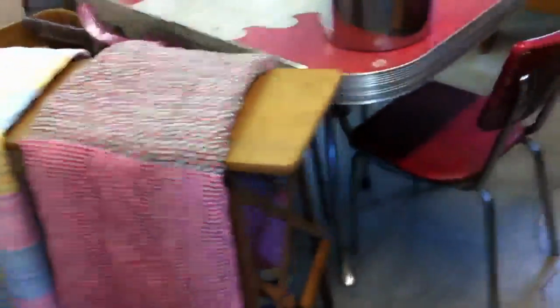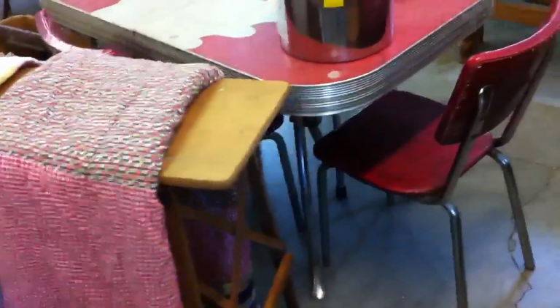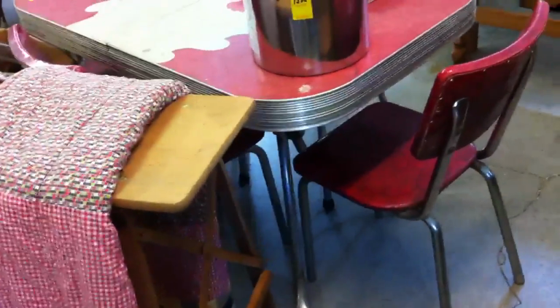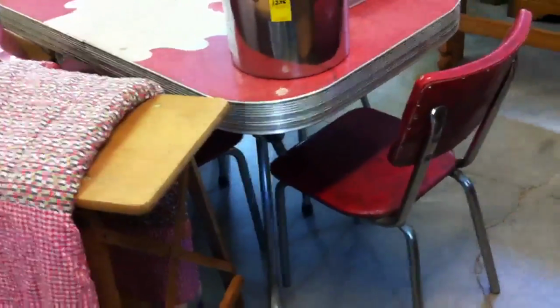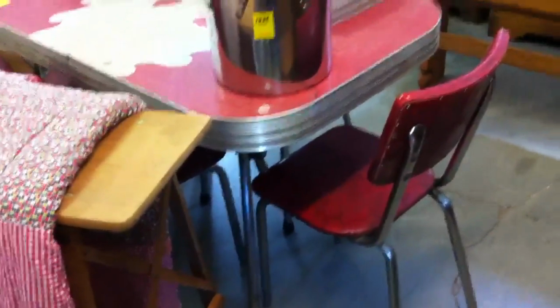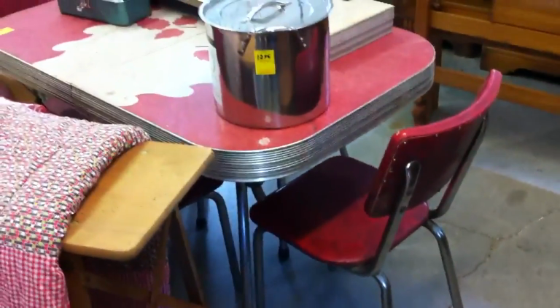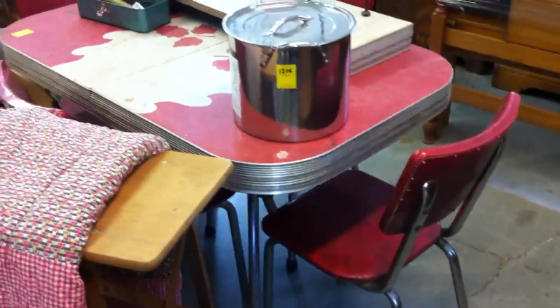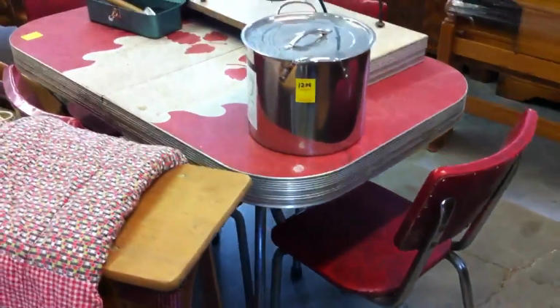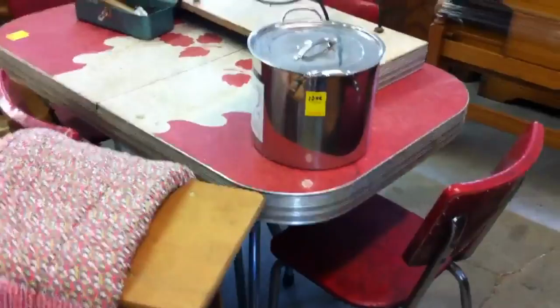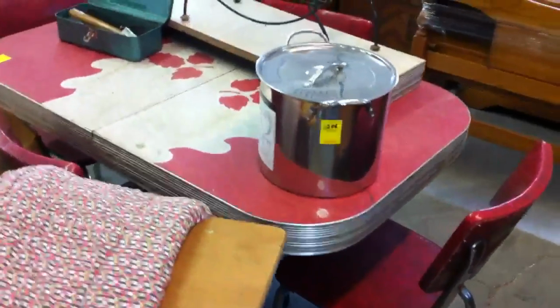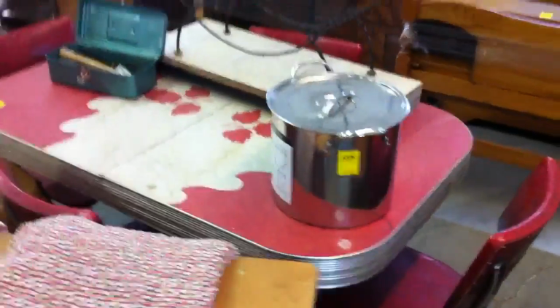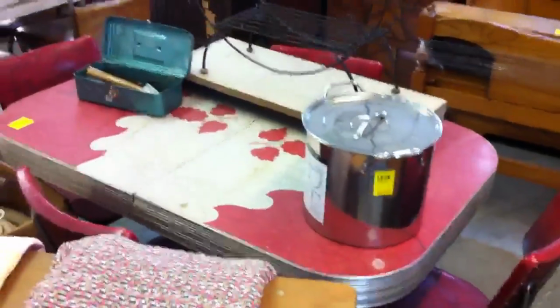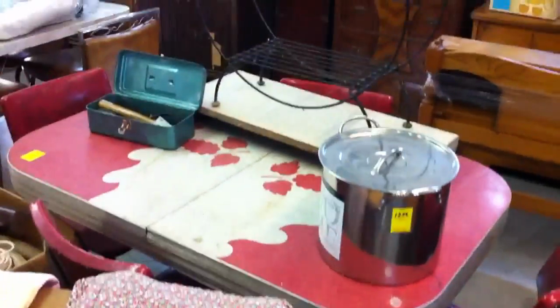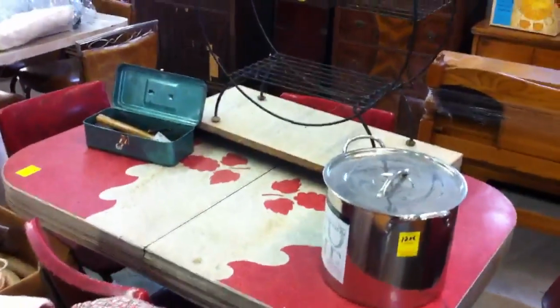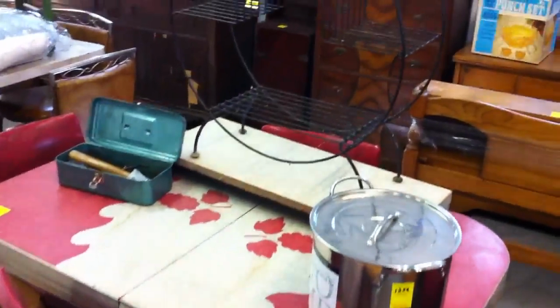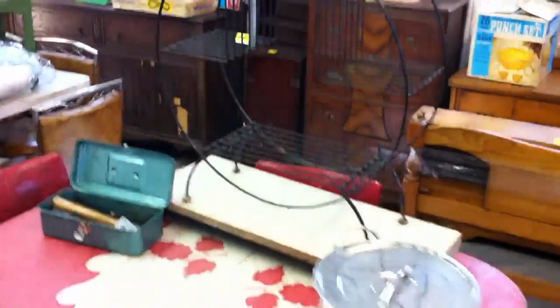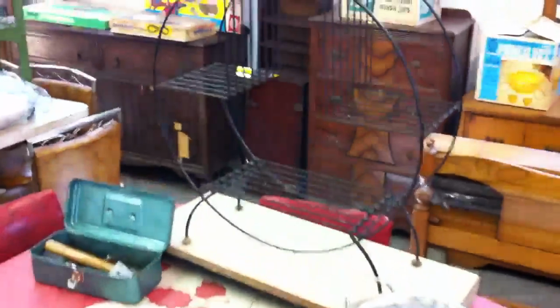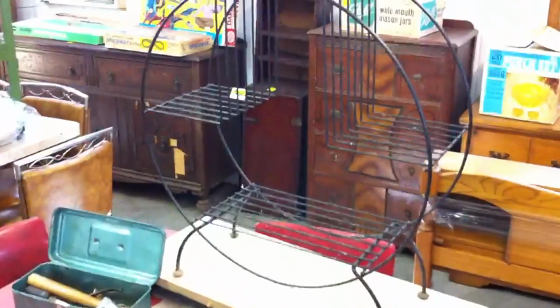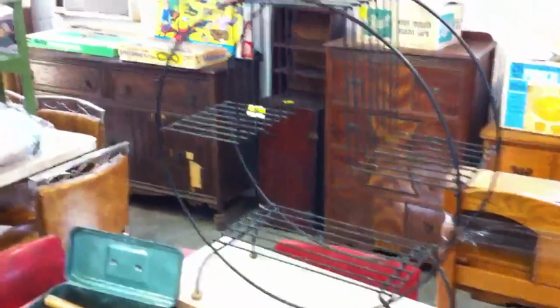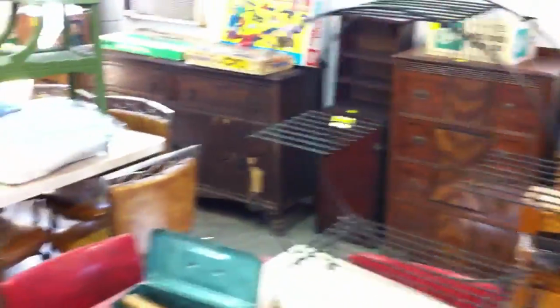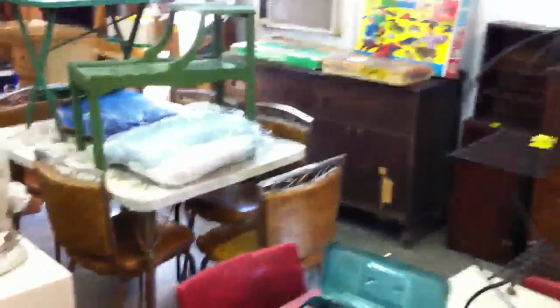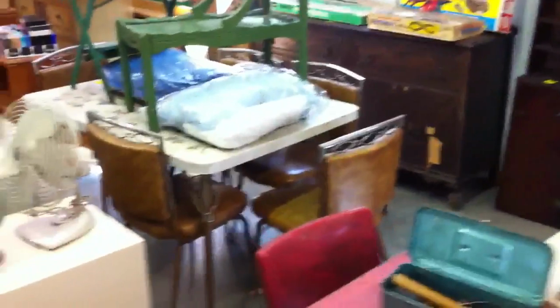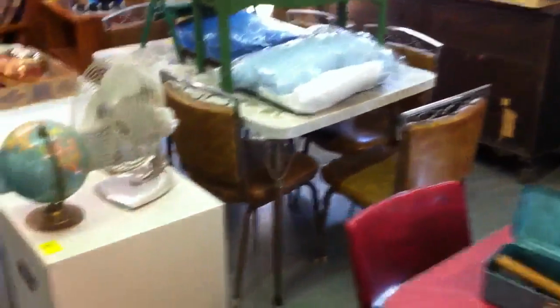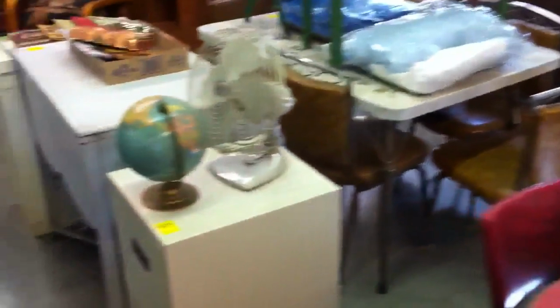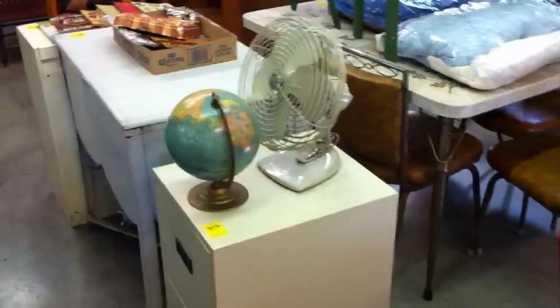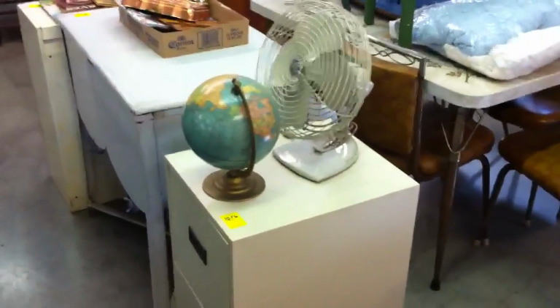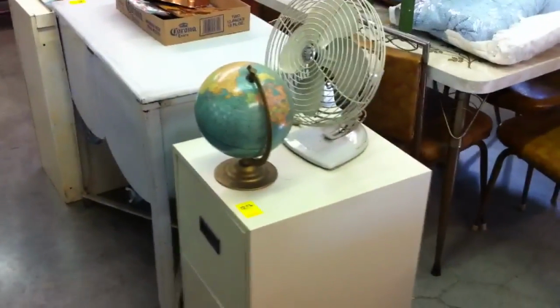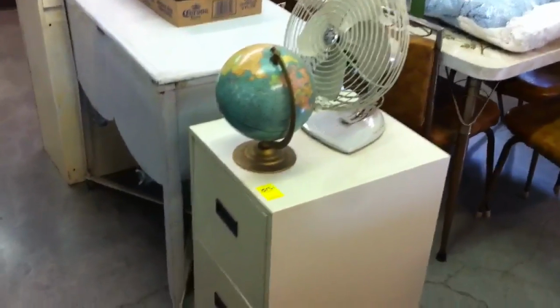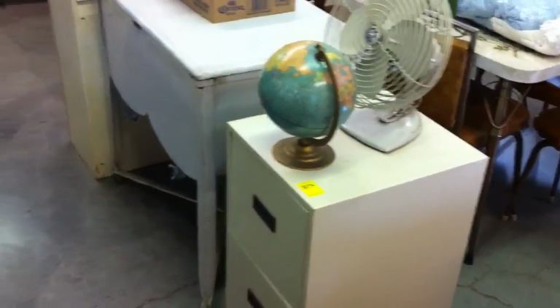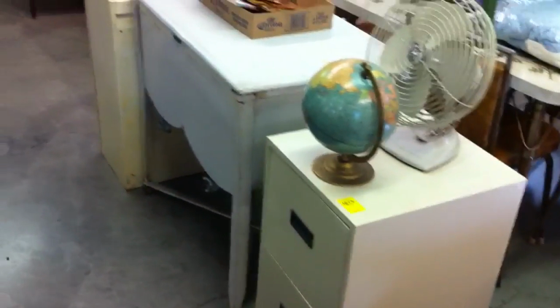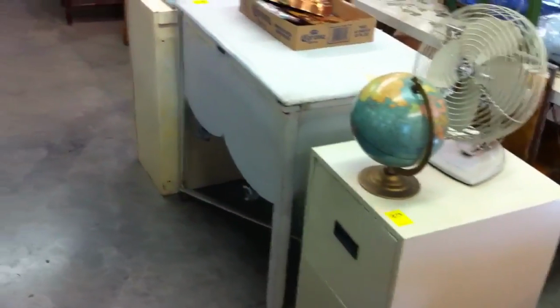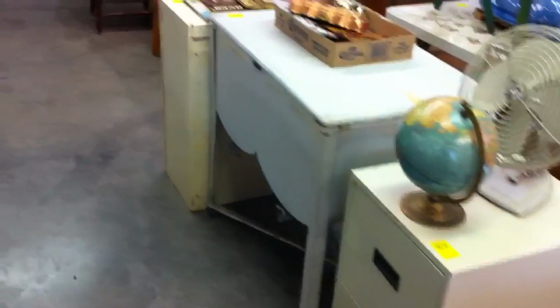We've got a chrome-legged table and four chairs — I think there's actually five chairs, got one more around here somewhere. Also double tubs.